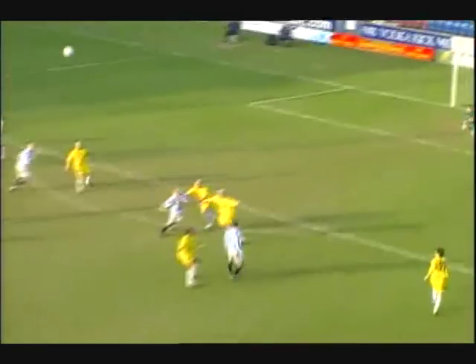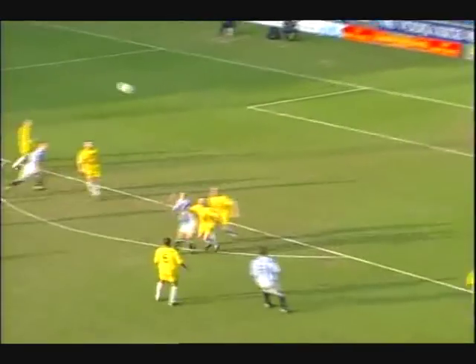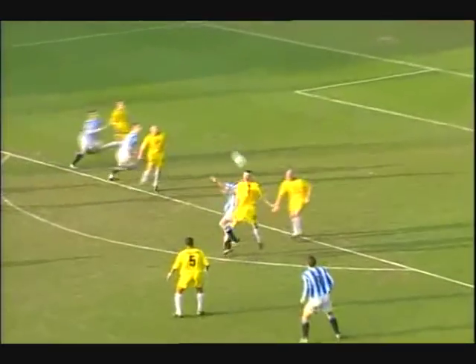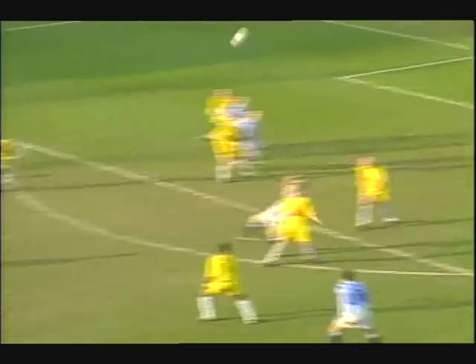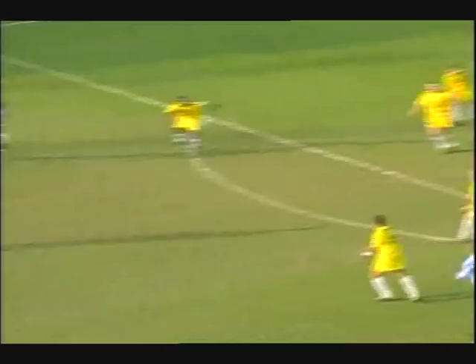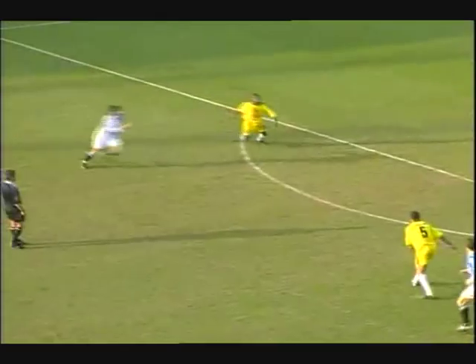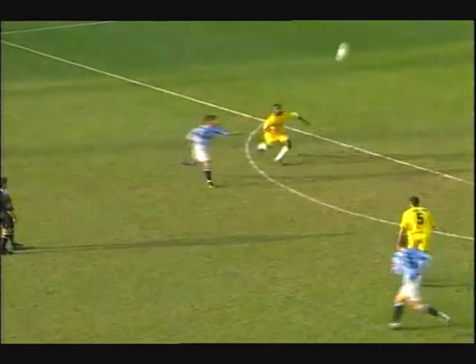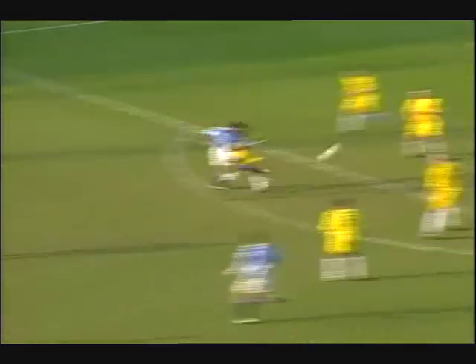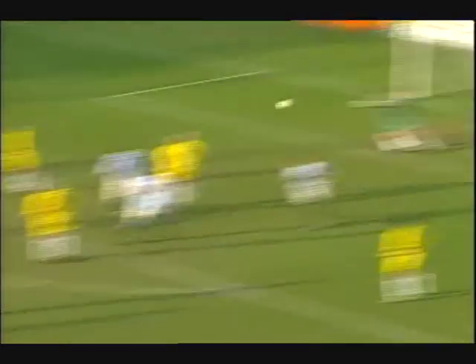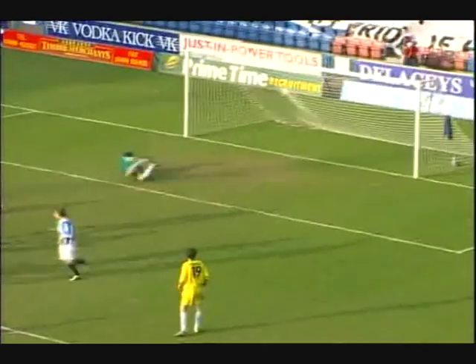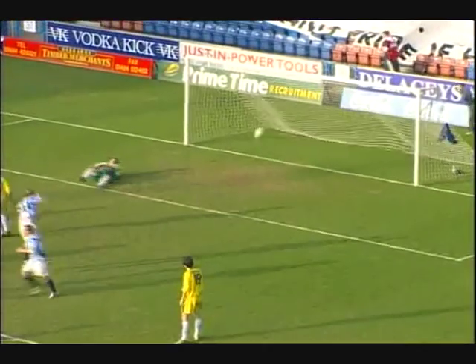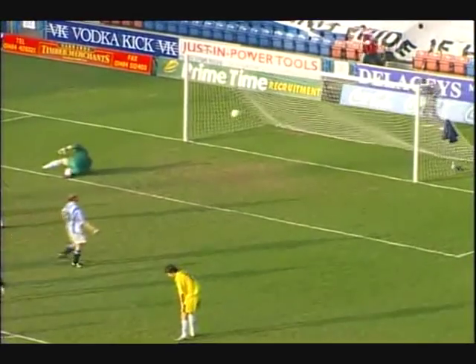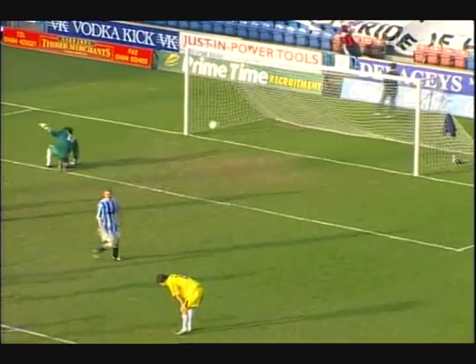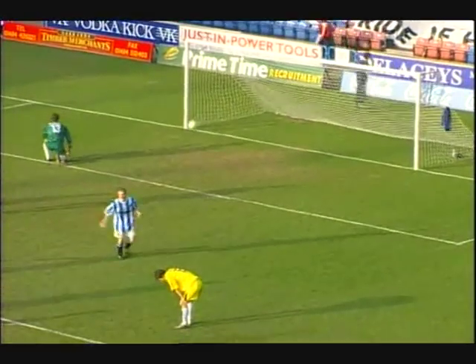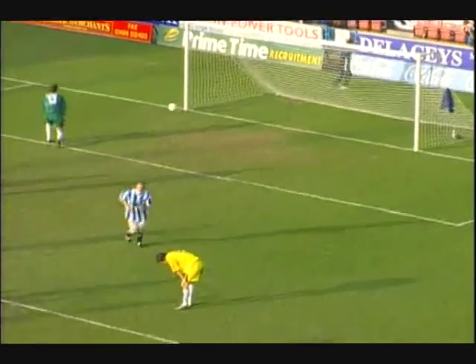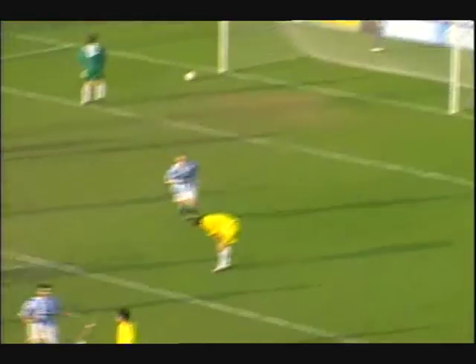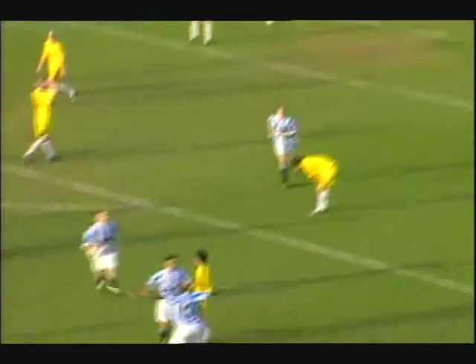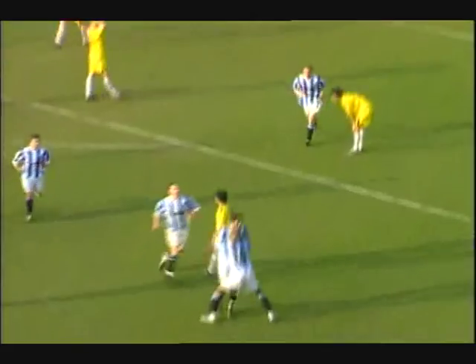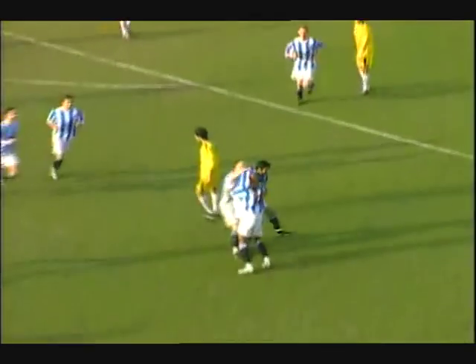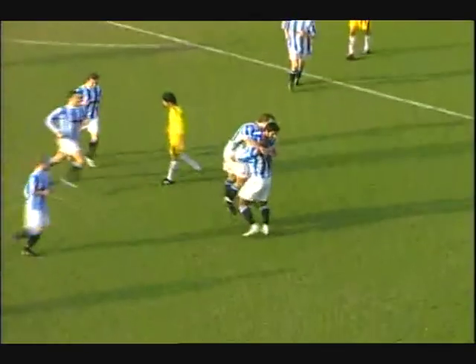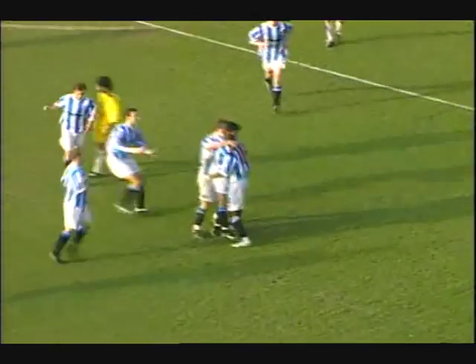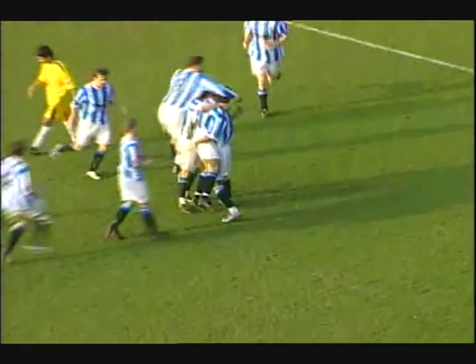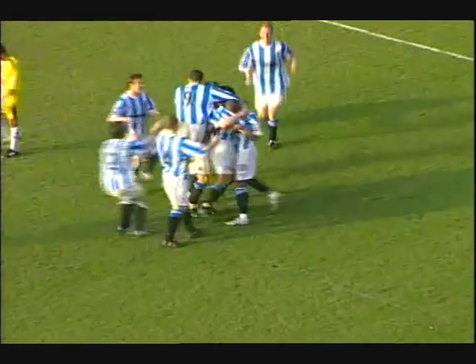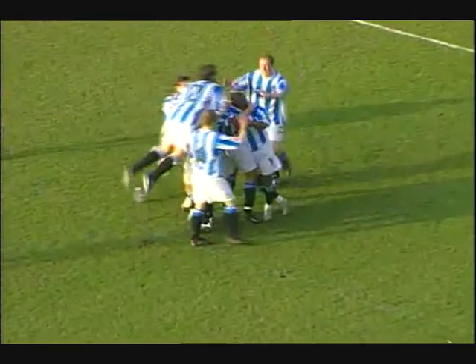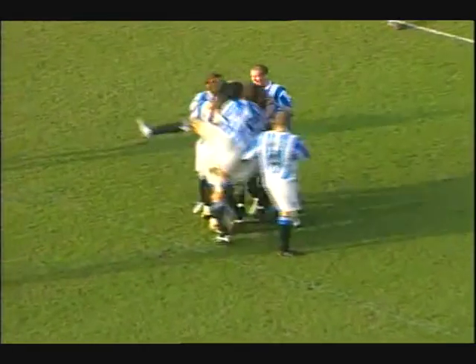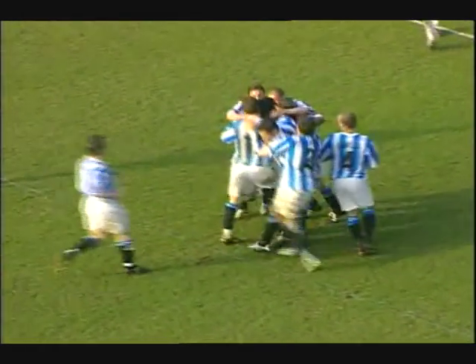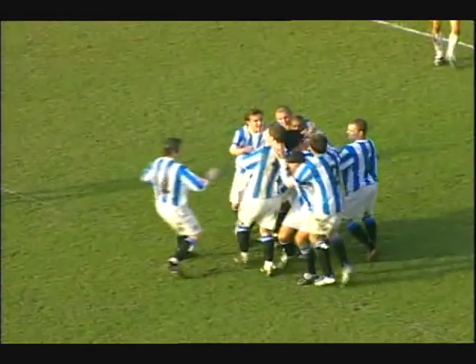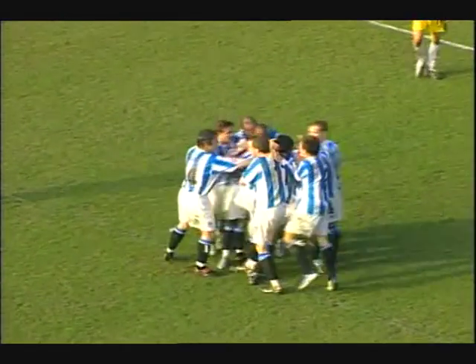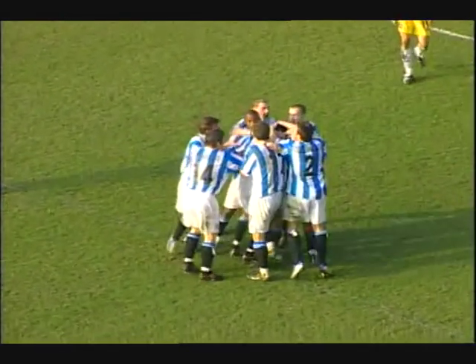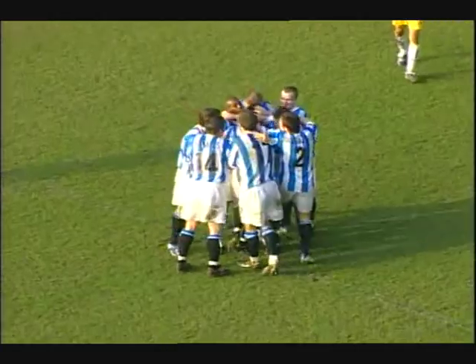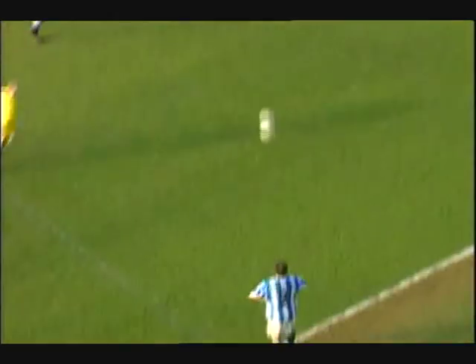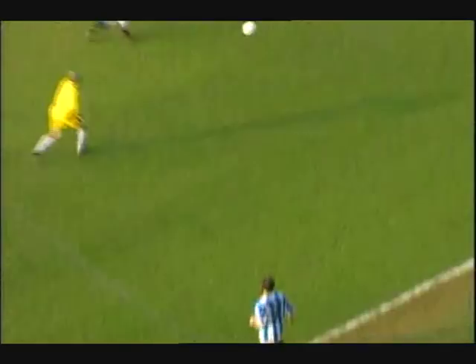Can either side find a winning goal? Well Huddersfield are the ones coming now and it's Ahmed! Adnan Ahmed scores his first league goal for Huddersfield Town. What a comeback! 4-3 they lead.